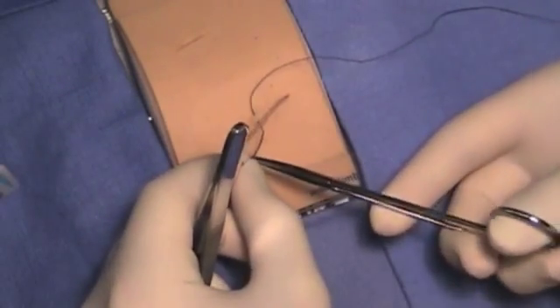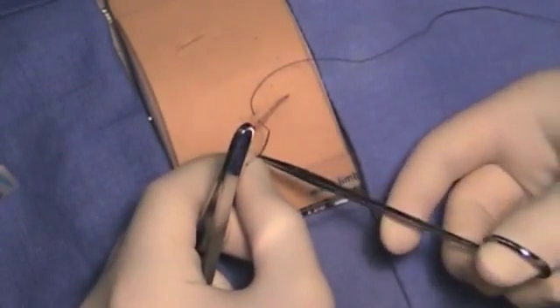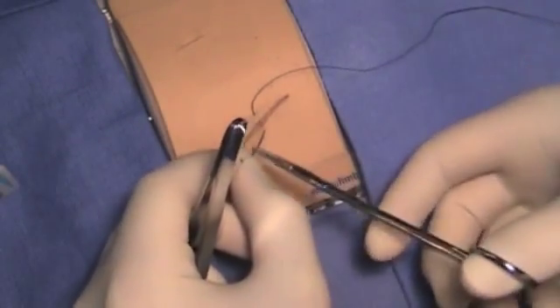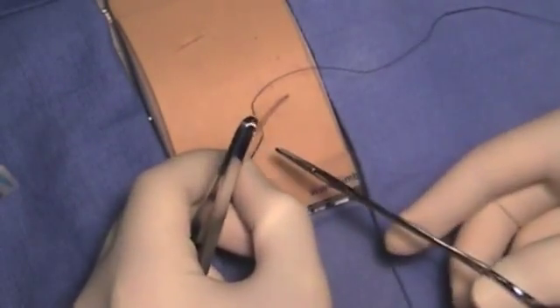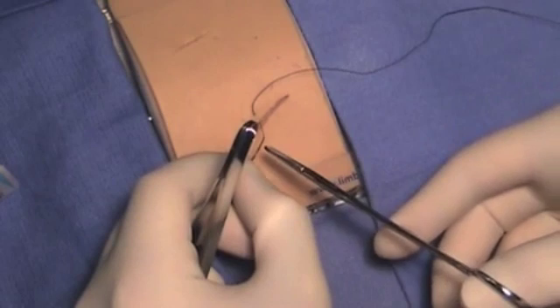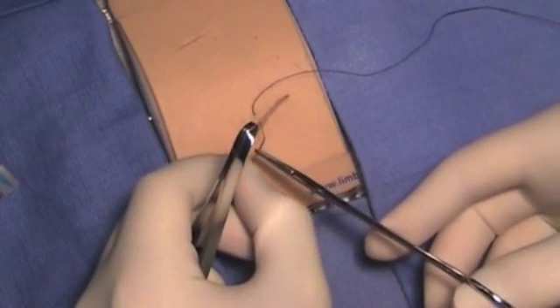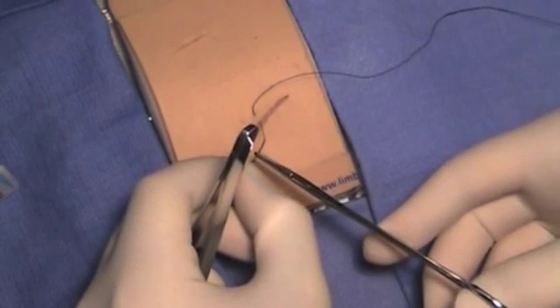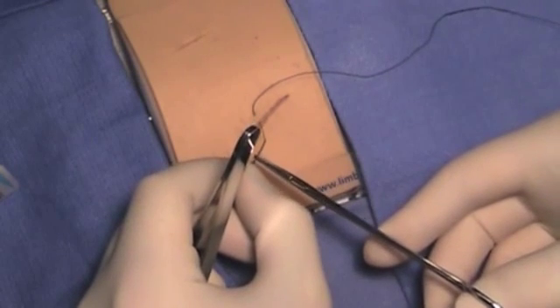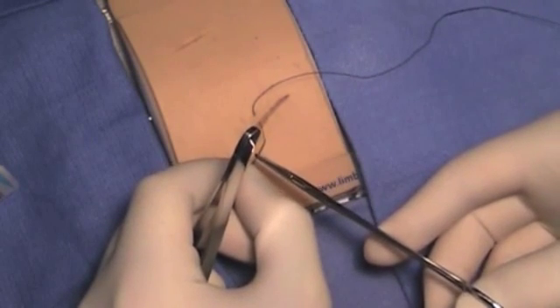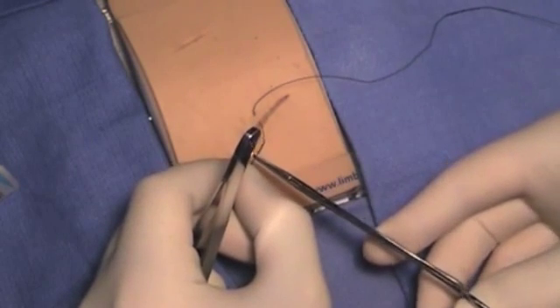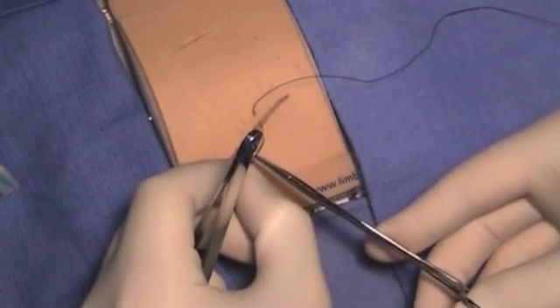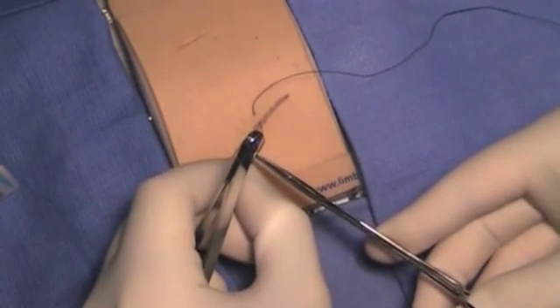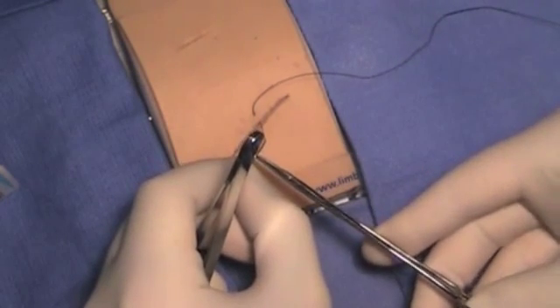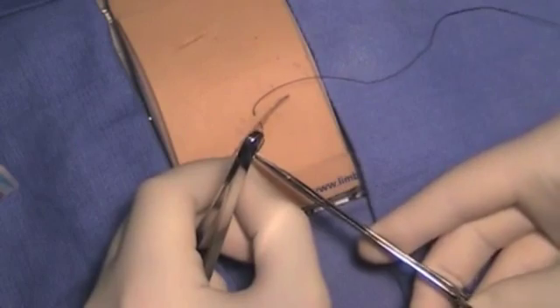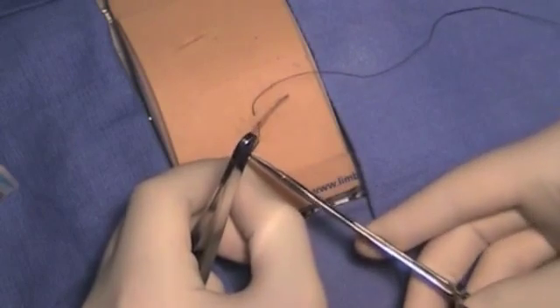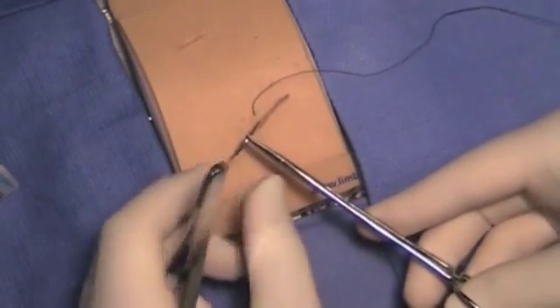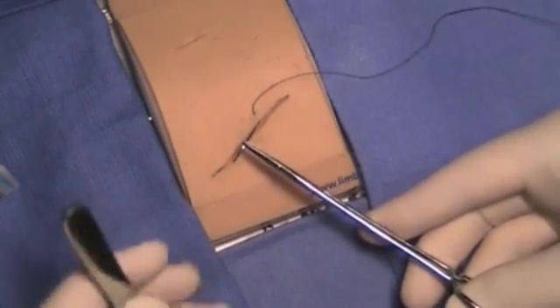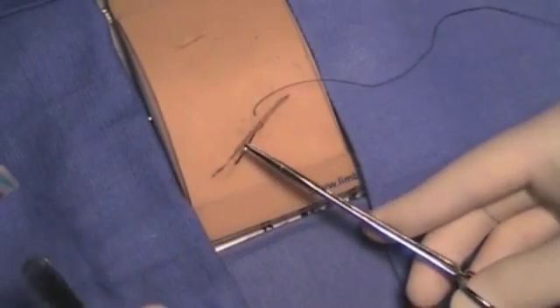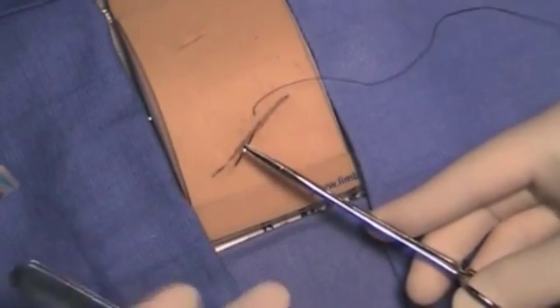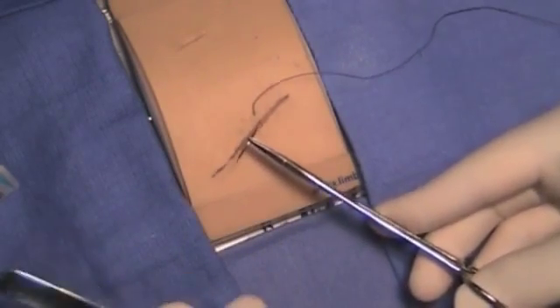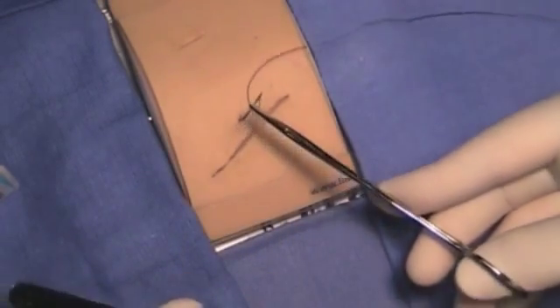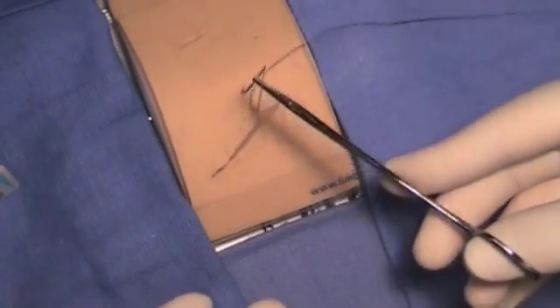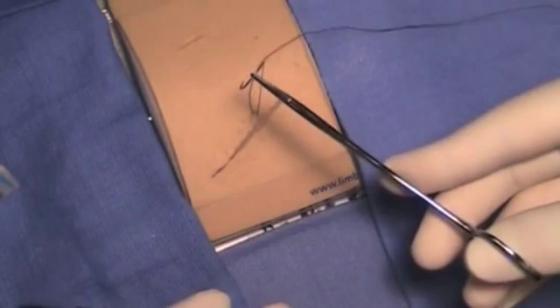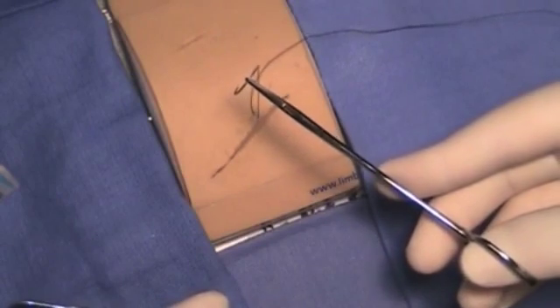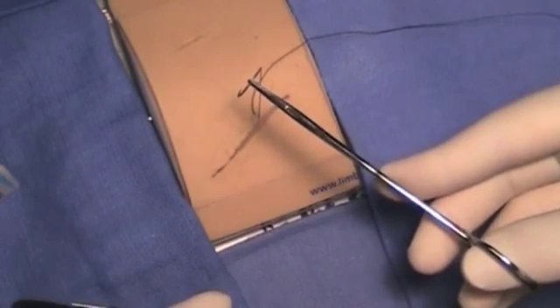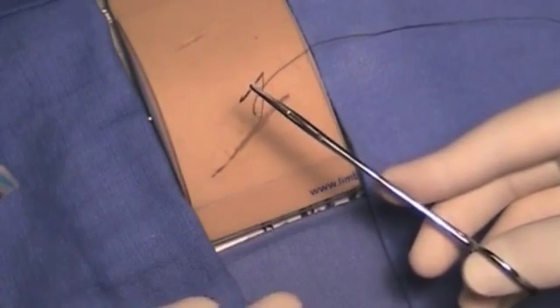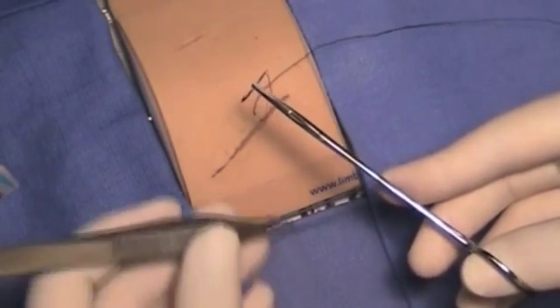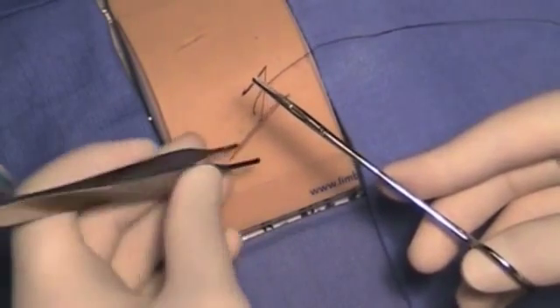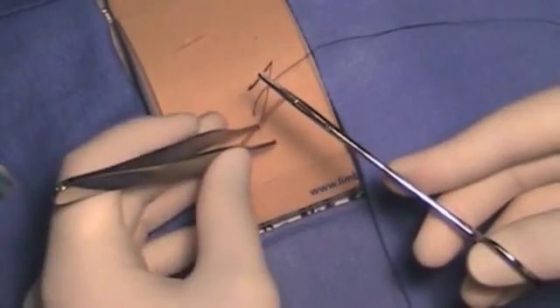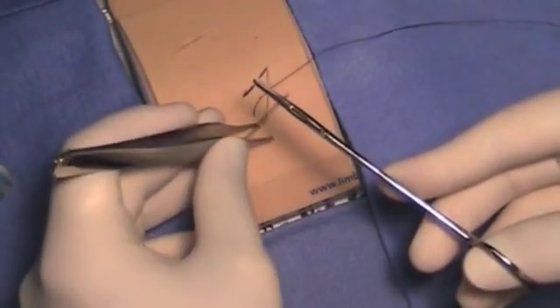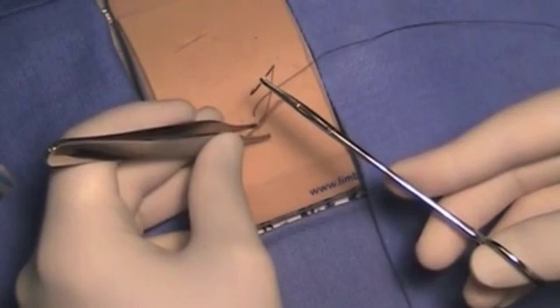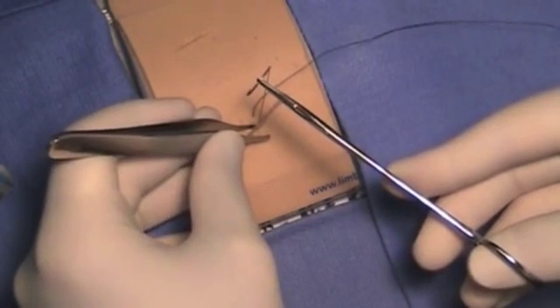If necessary, reload the needle properly: one millimeter away from the tip, perpendicular, two-thirds of the way down the needle. Pull the suture out just four to five inches, then re-grasp for a second bite.